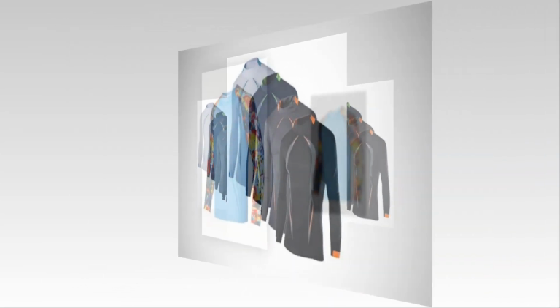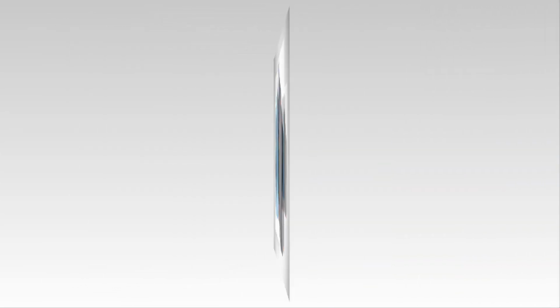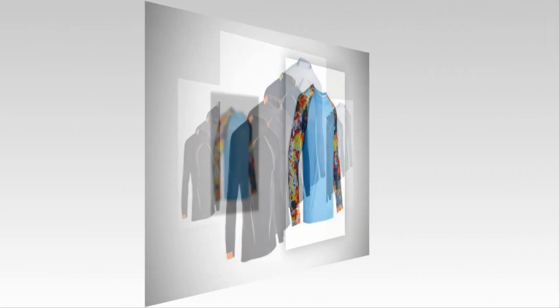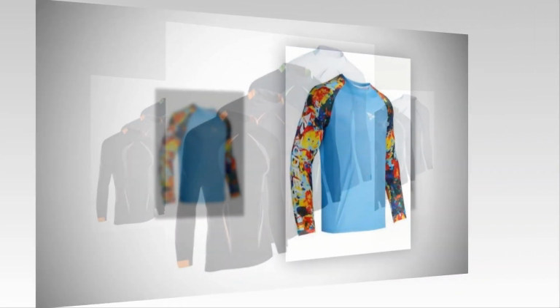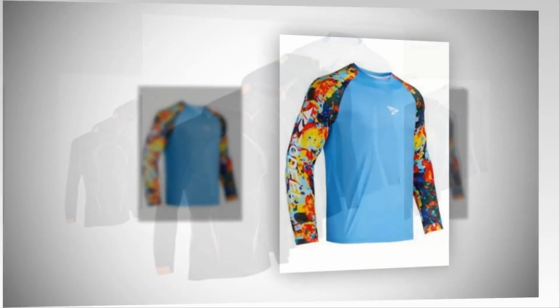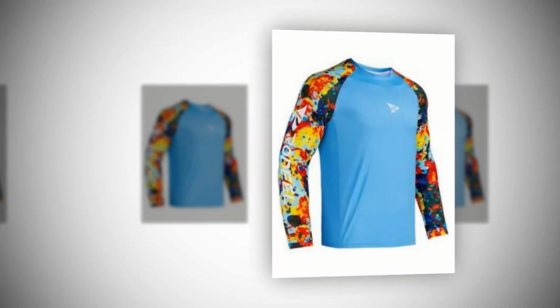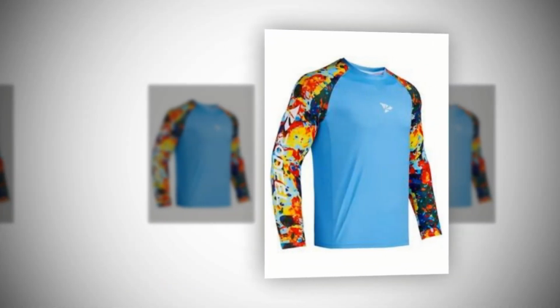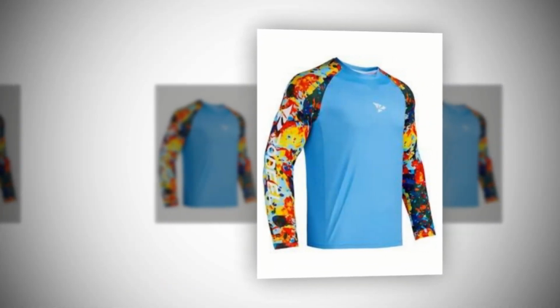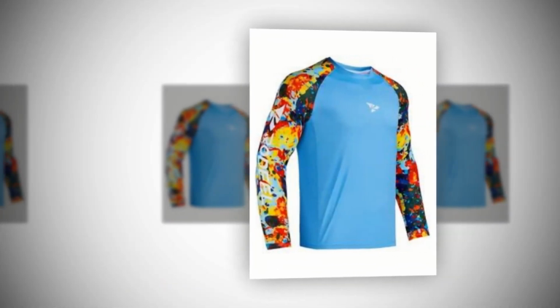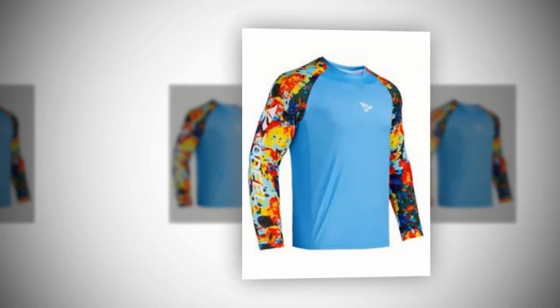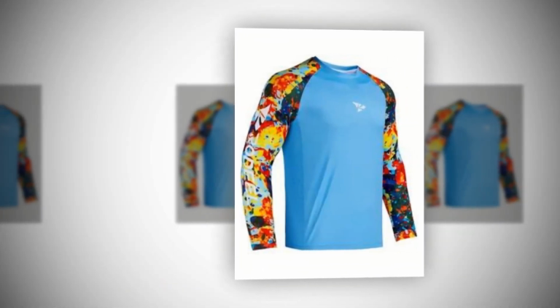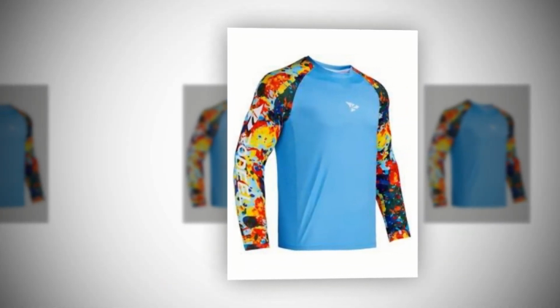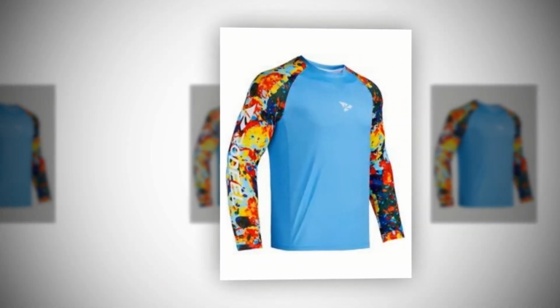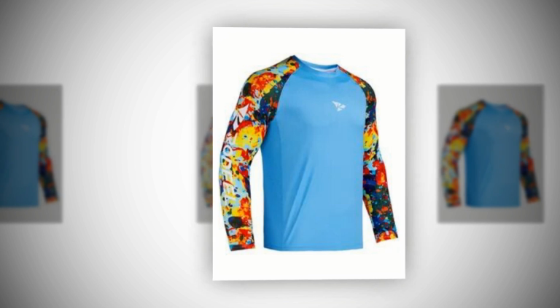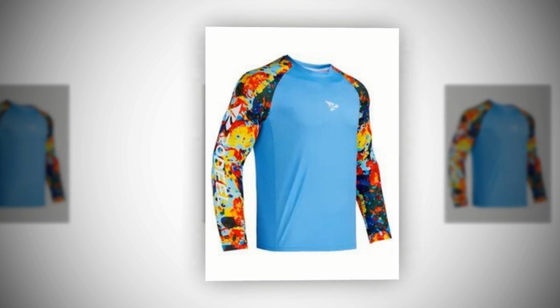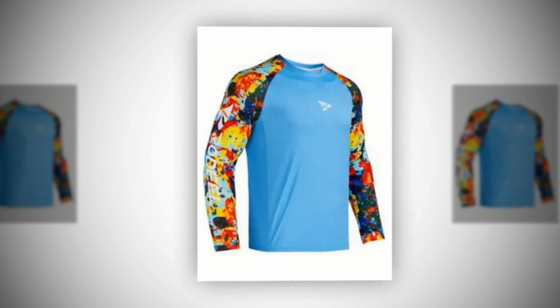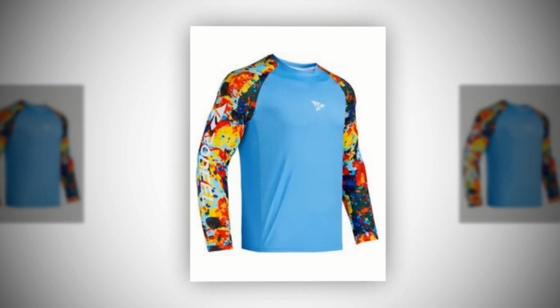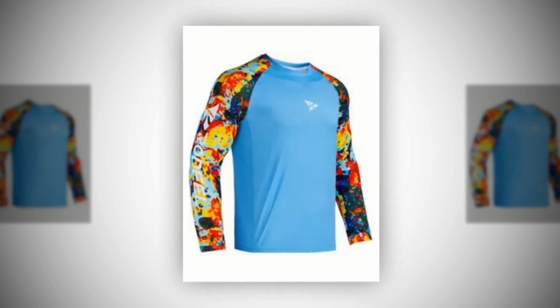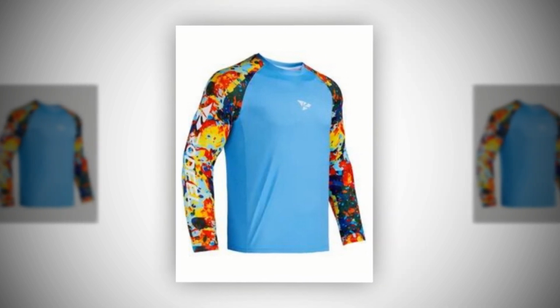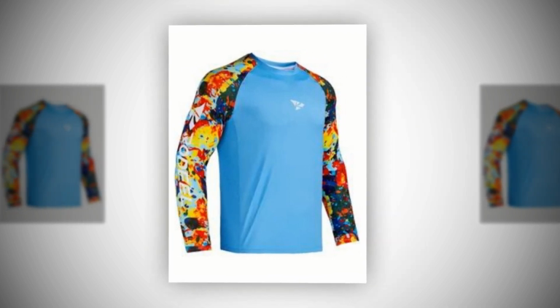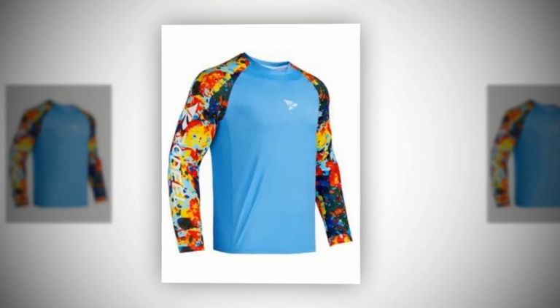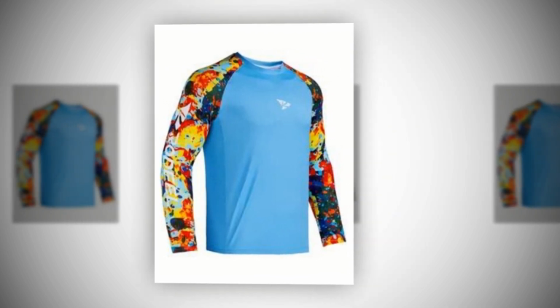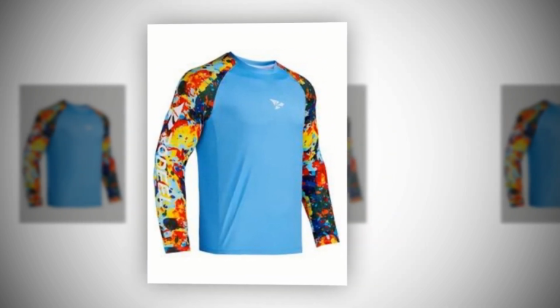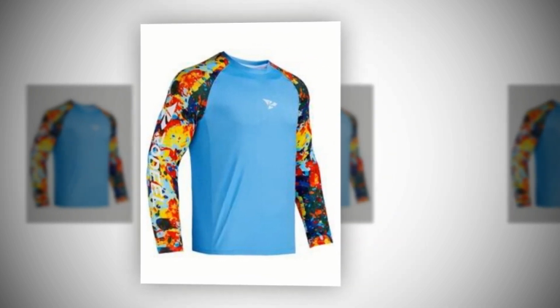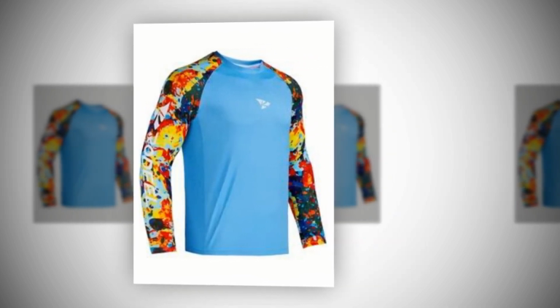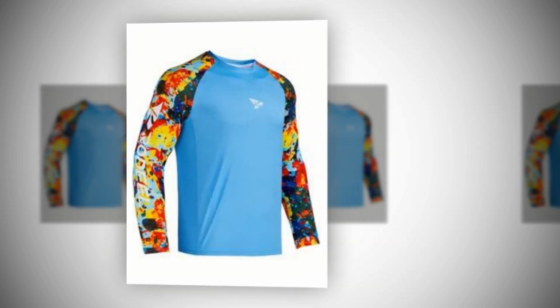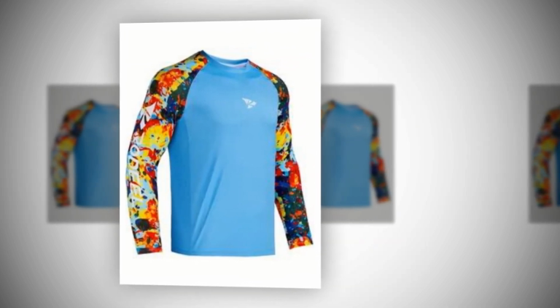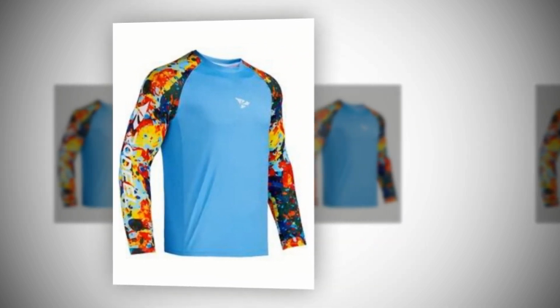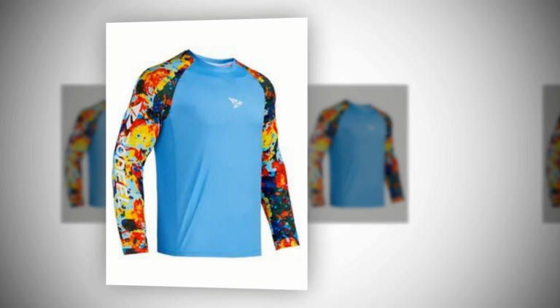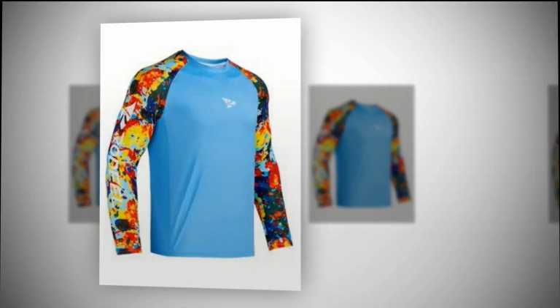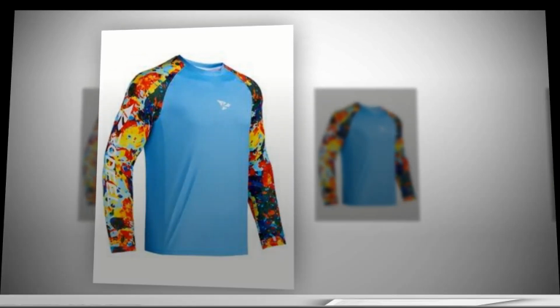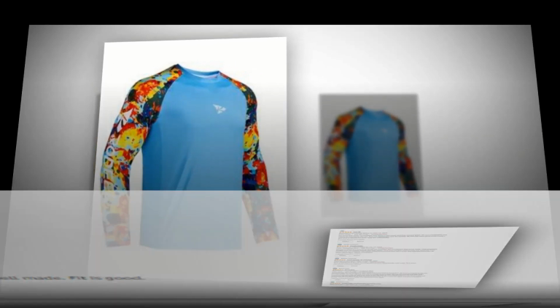Intended for various outdoor activities — these long-sleeve summer shirts are perfect for a day of hiking, biking, skating, jogging, running, fishing, traveling, boating, climbing, and any other activity you like. Thank you very much for staying with us for so long.